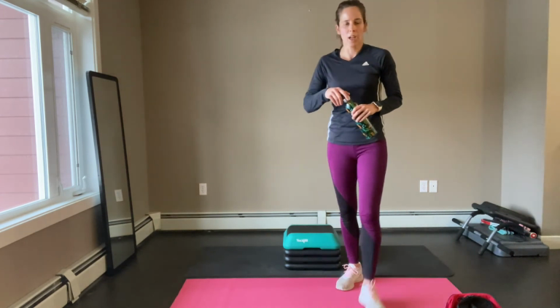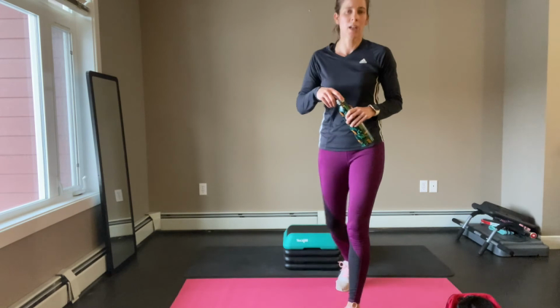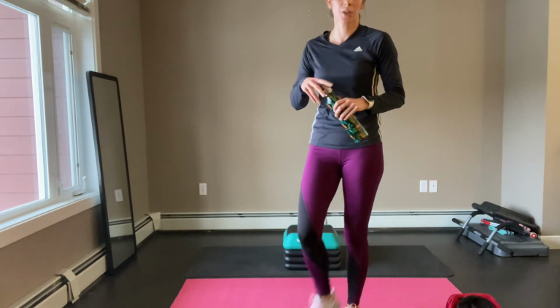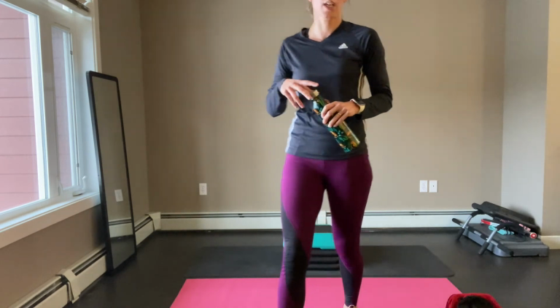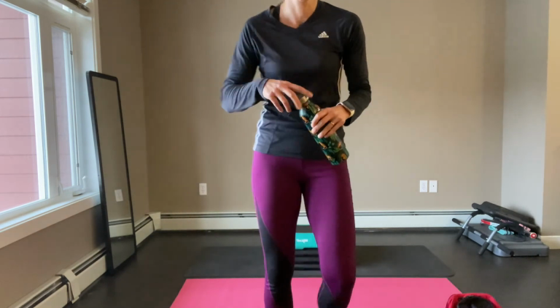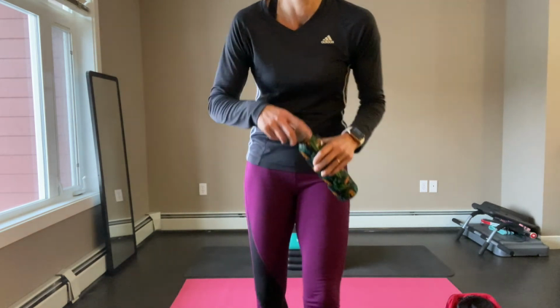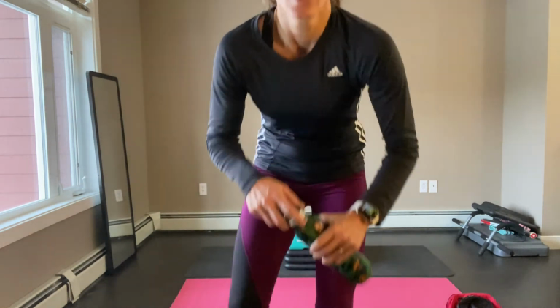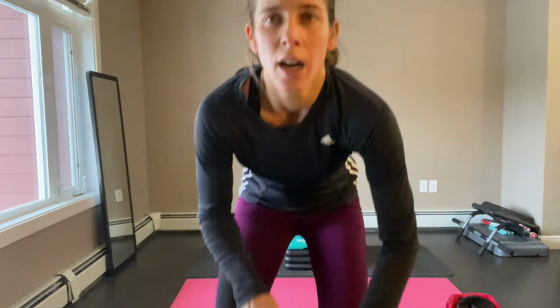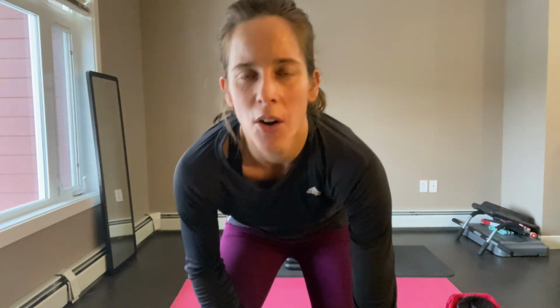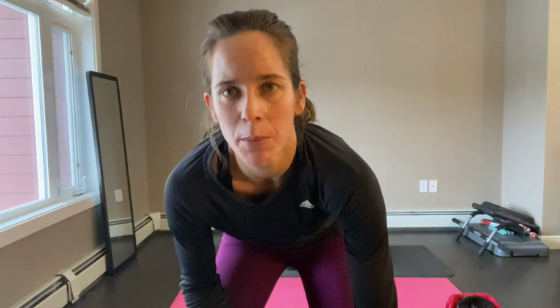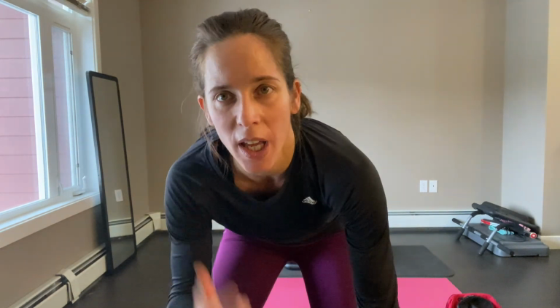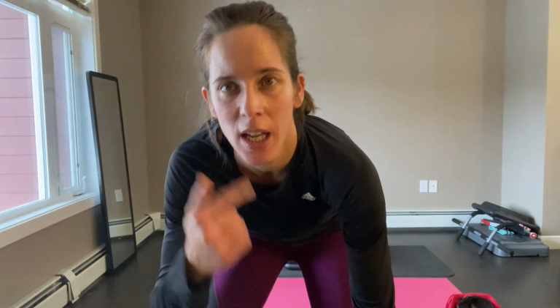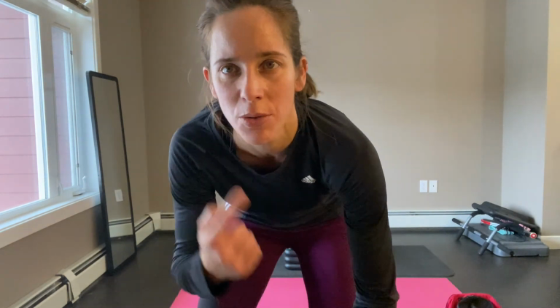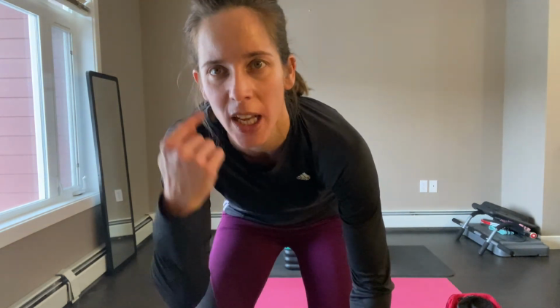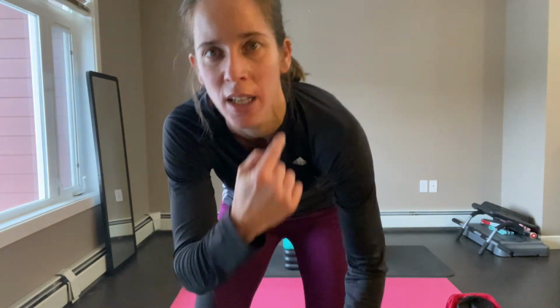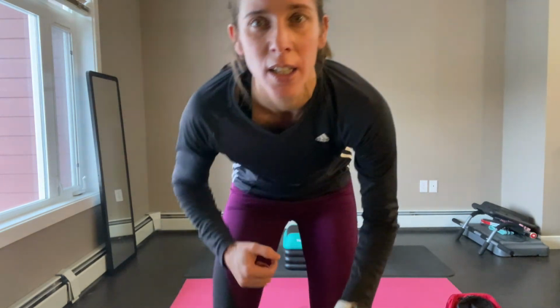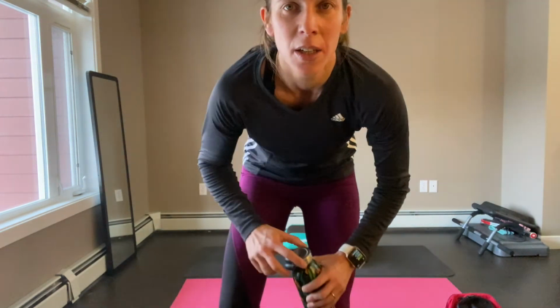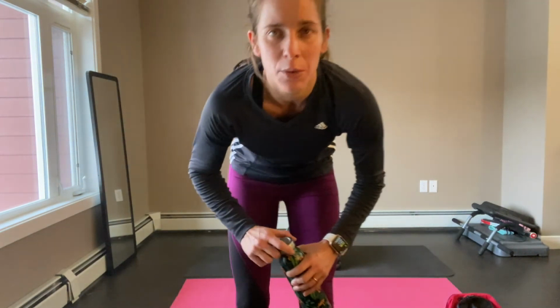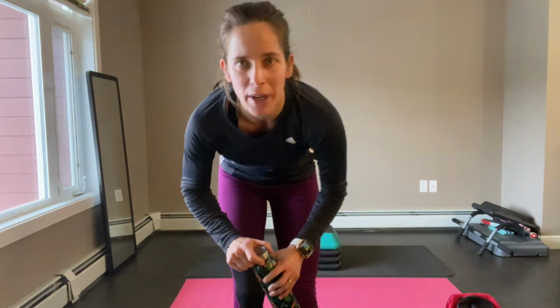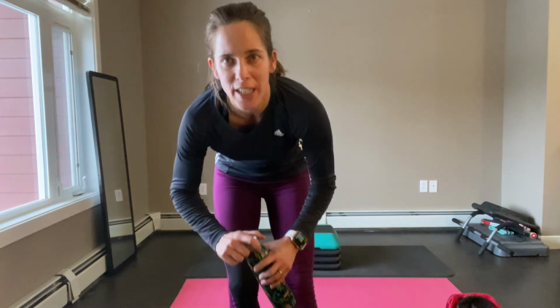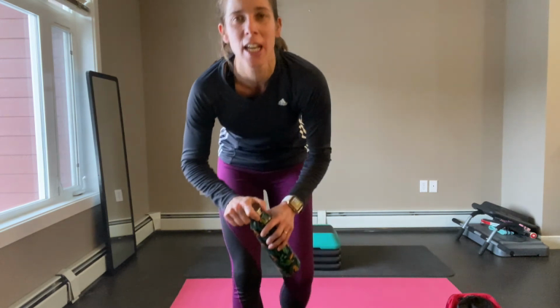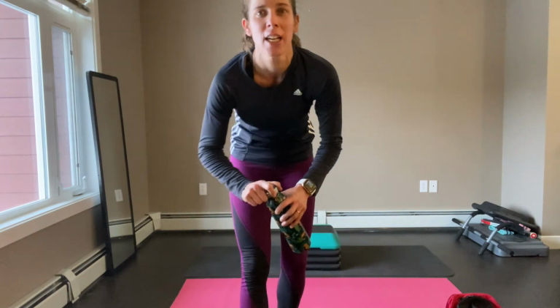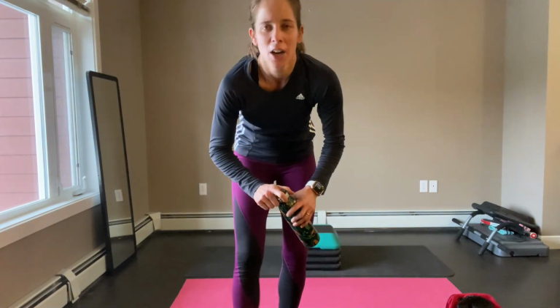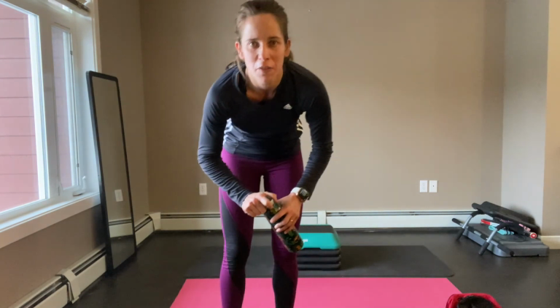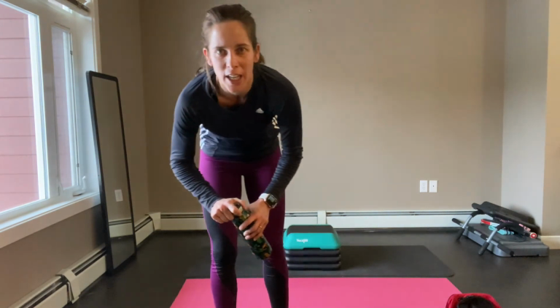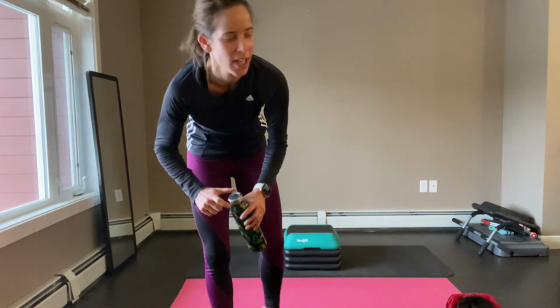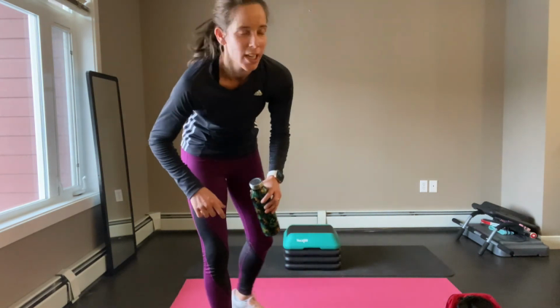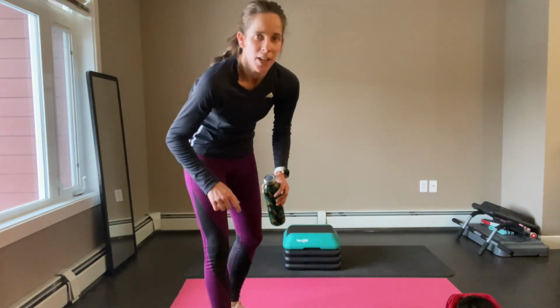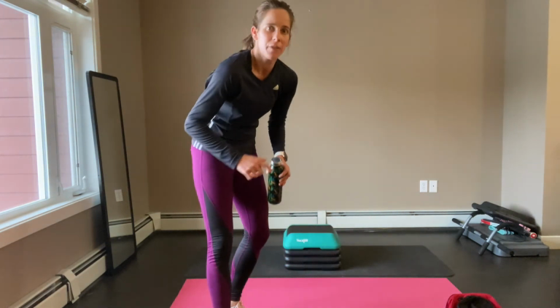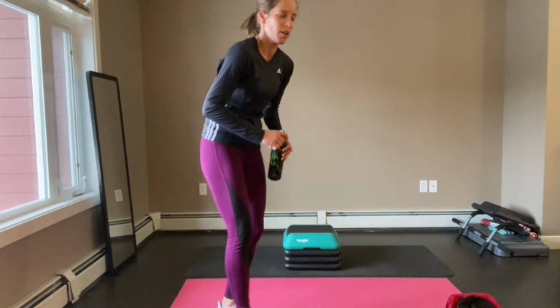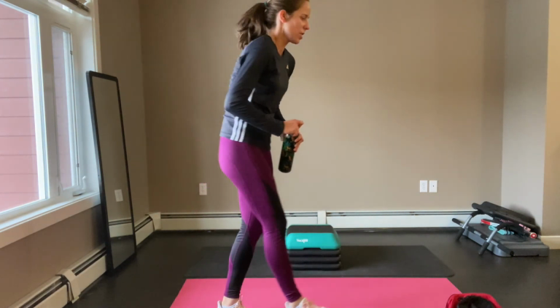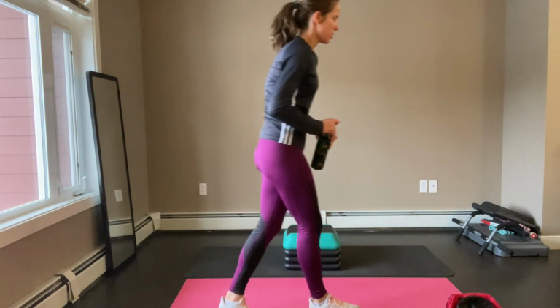I want you to see how hard I'm working — sweating, really red on my face. Hopefully you're feeling all those things as well.